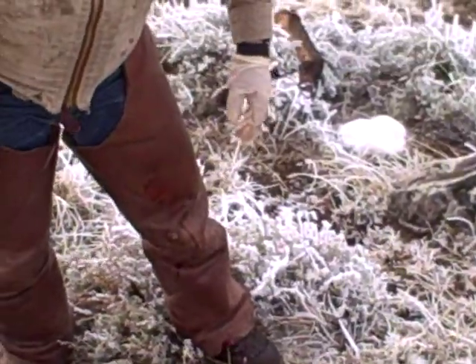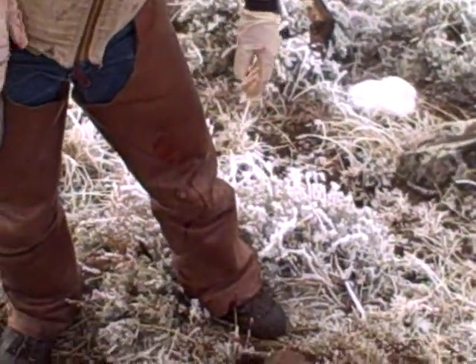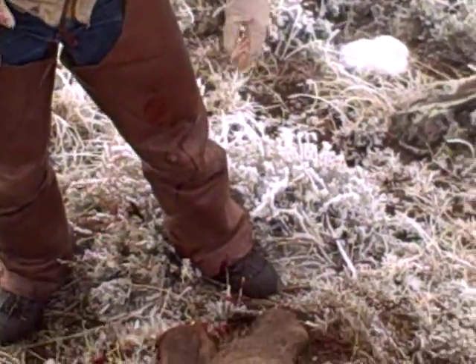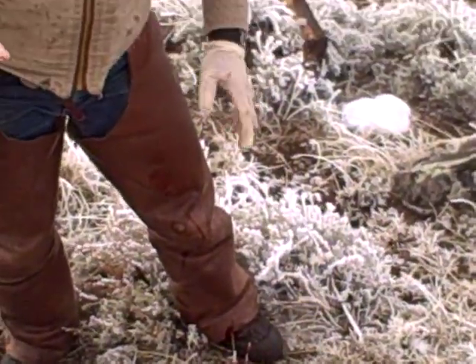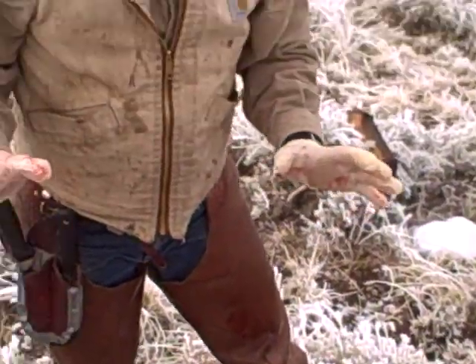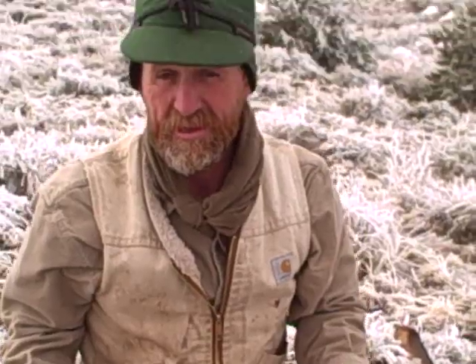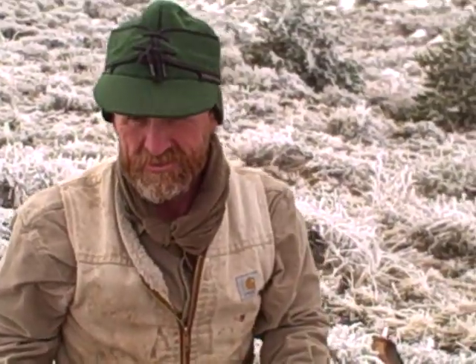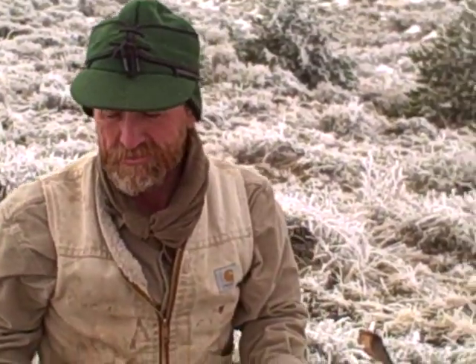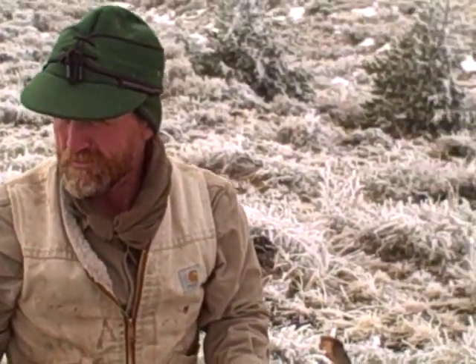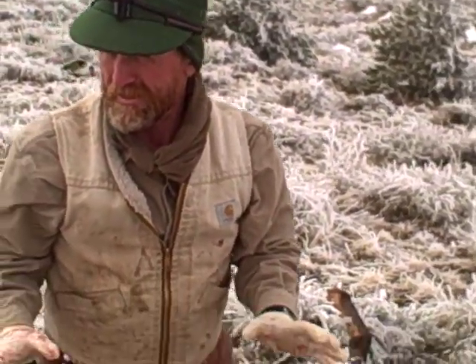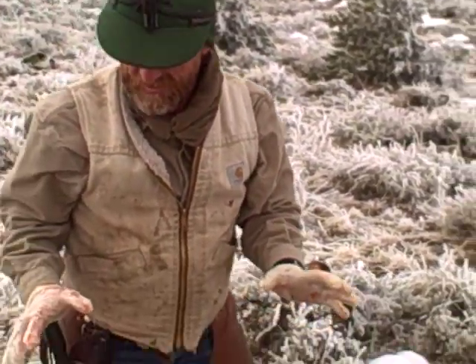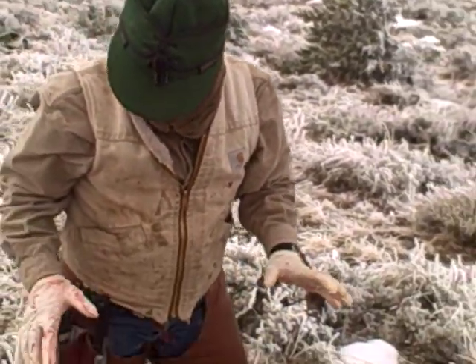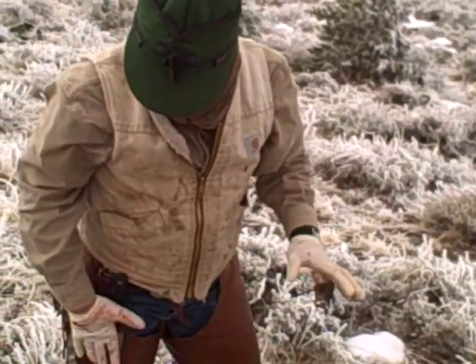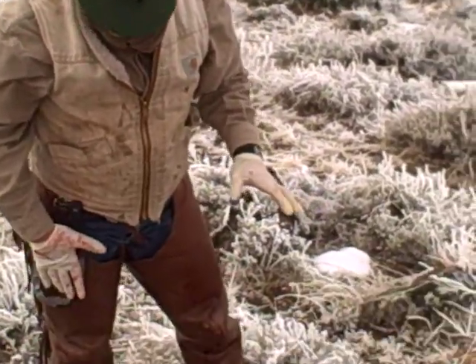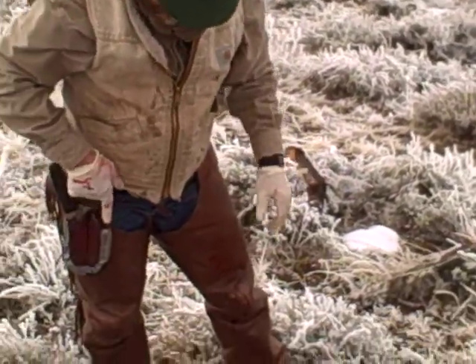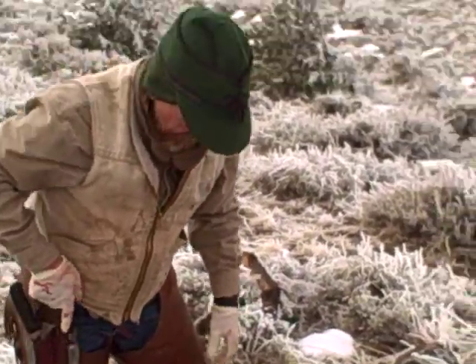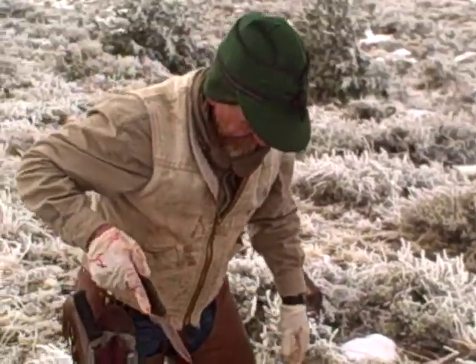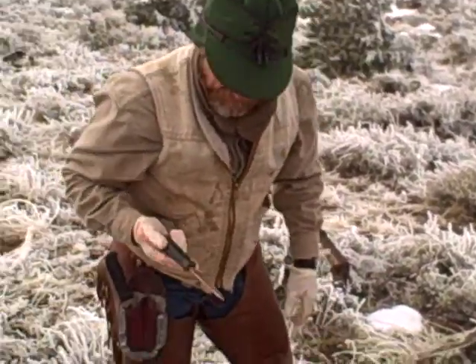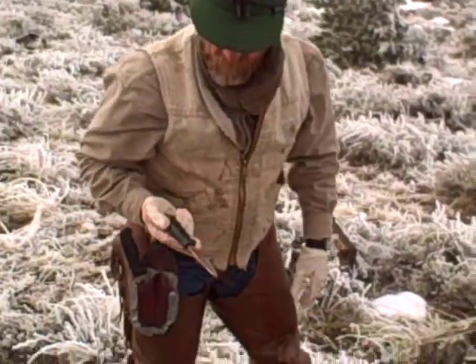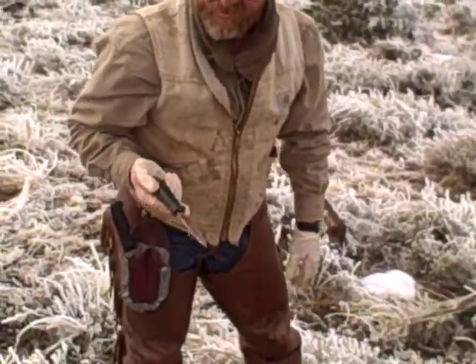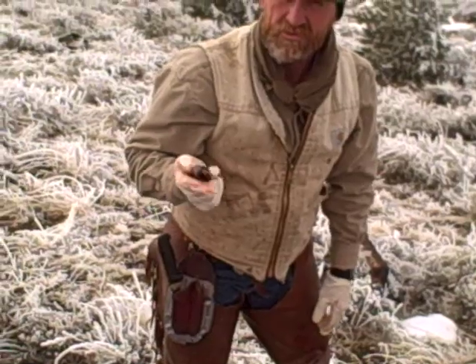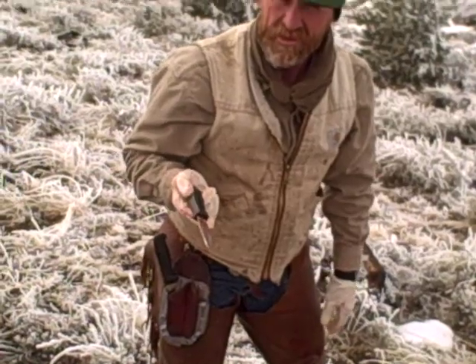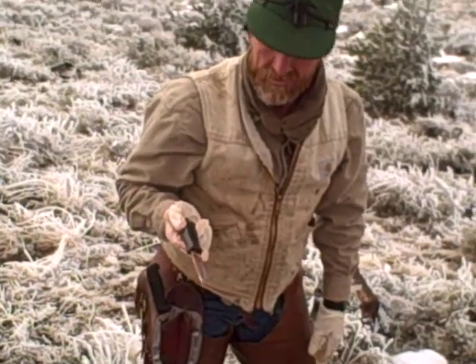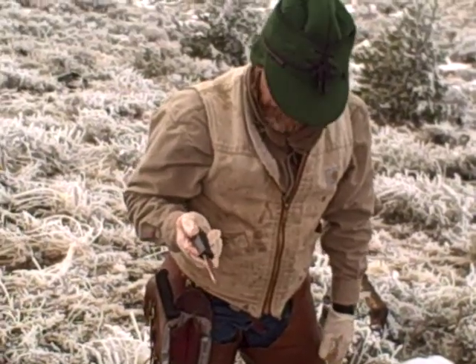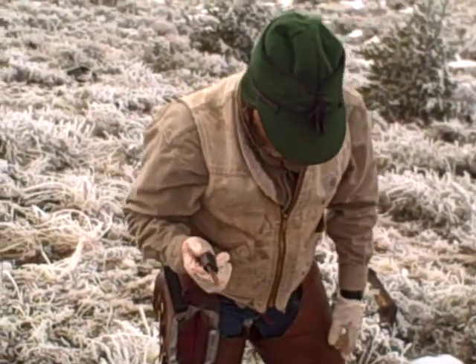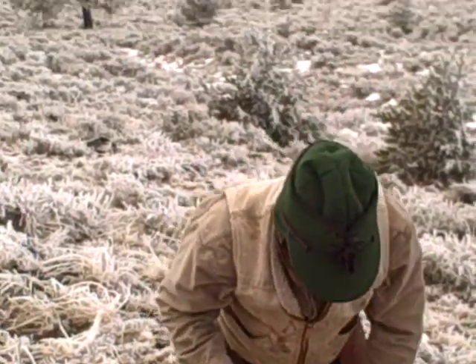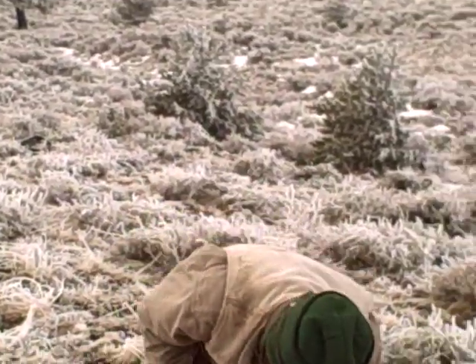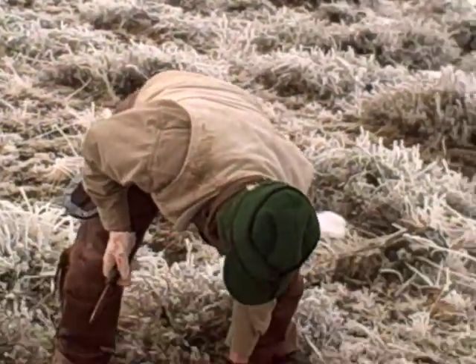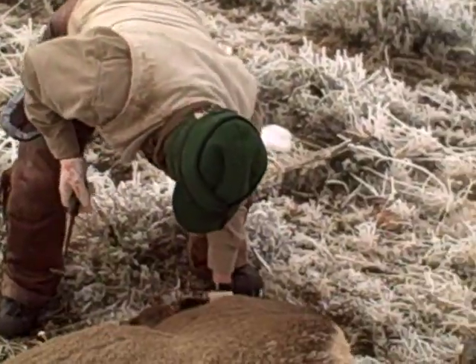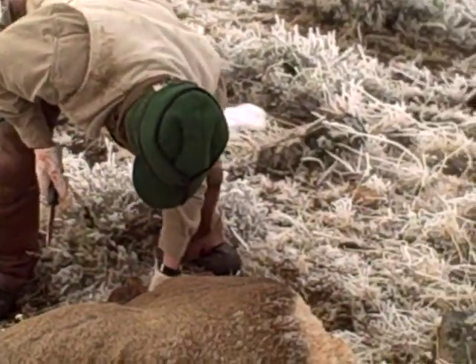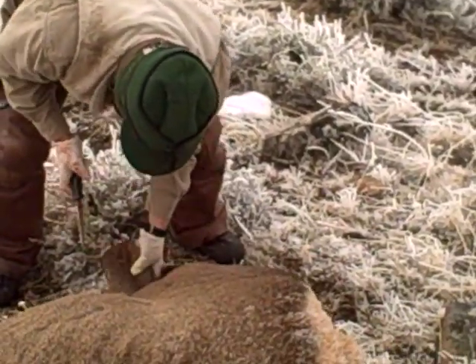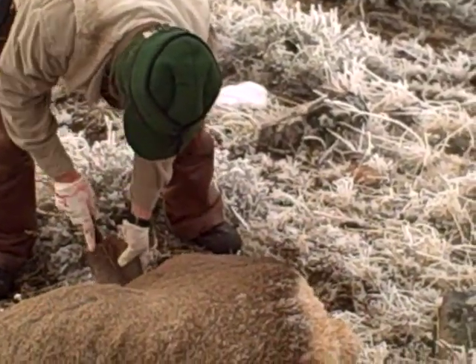You'll notice that when I'm done with my knife each time, I put it back in my scabbard. That's really important — you either lose knives or you end up poking yourself if you don't do that.